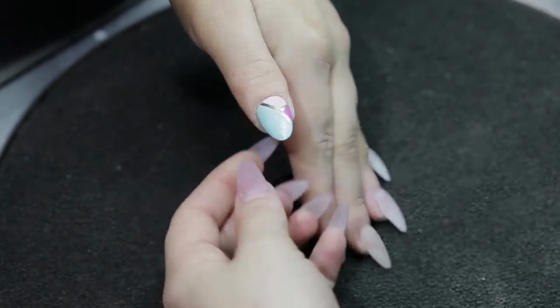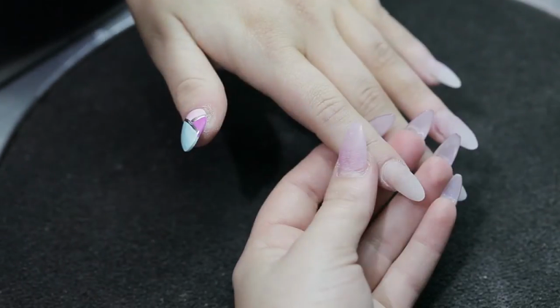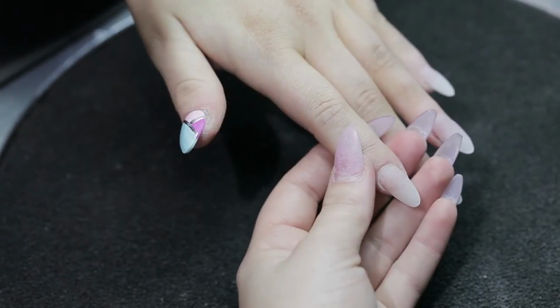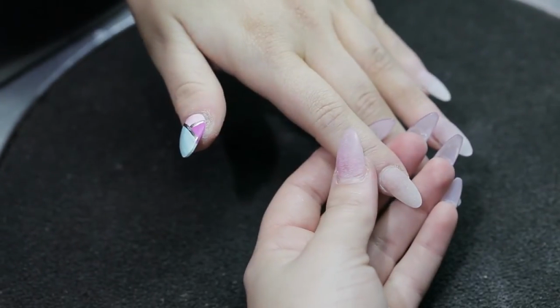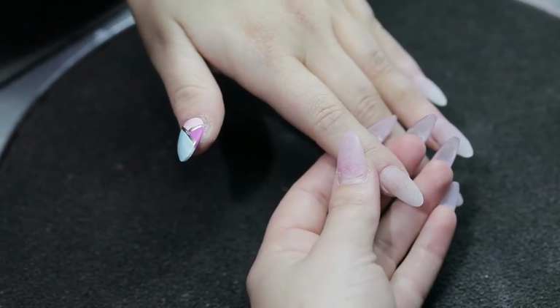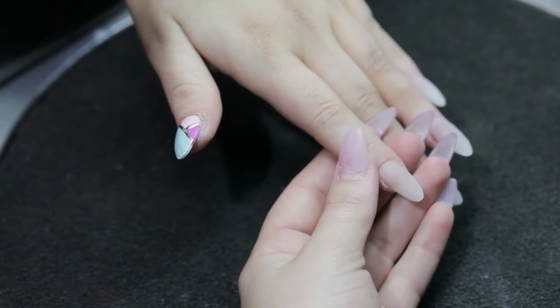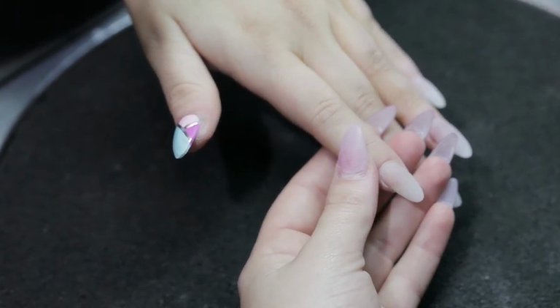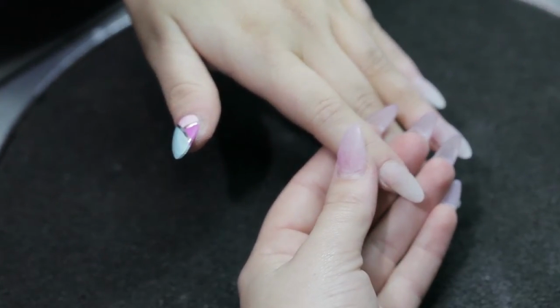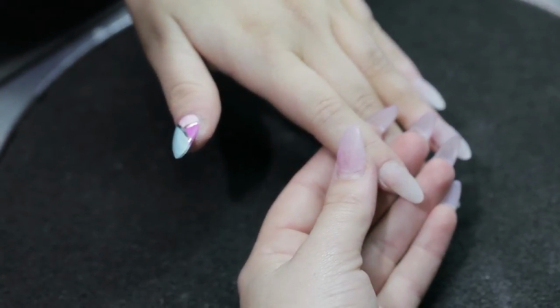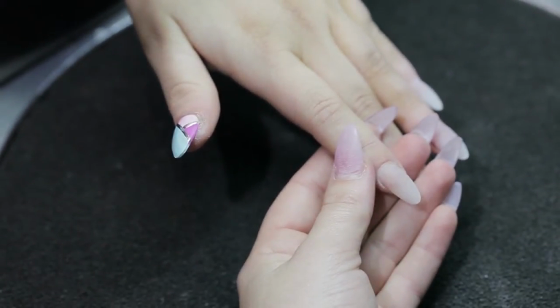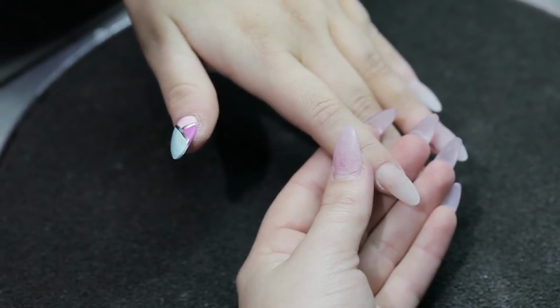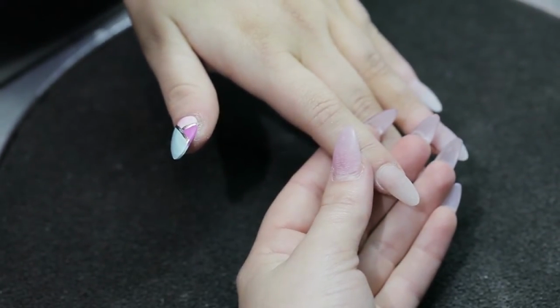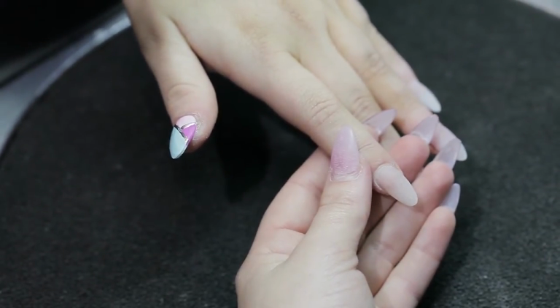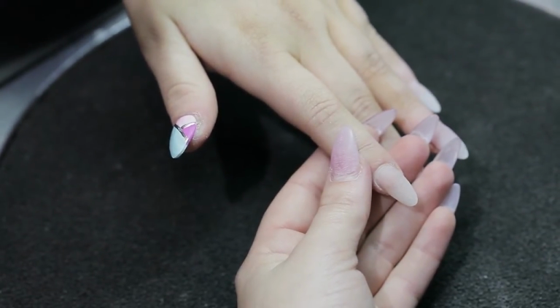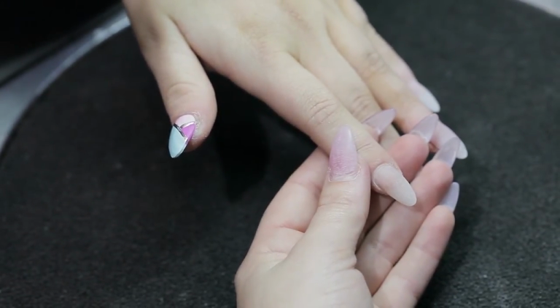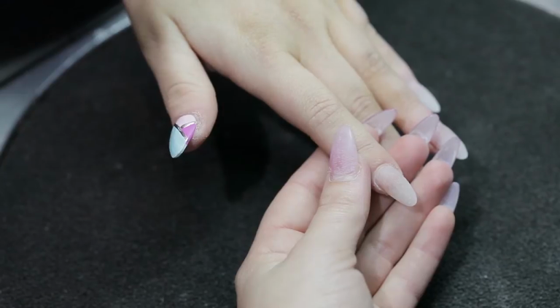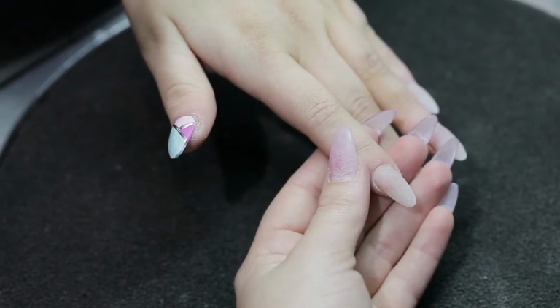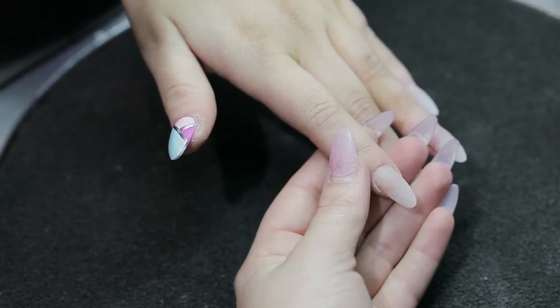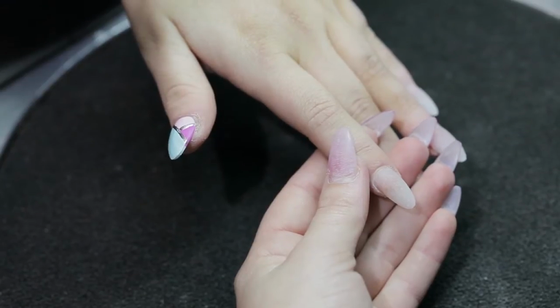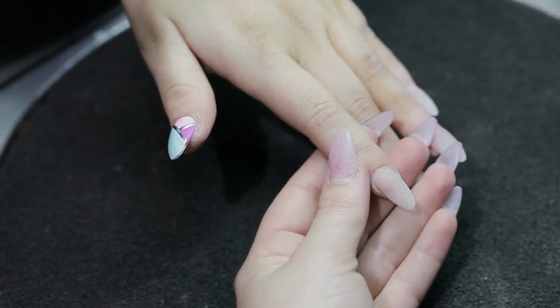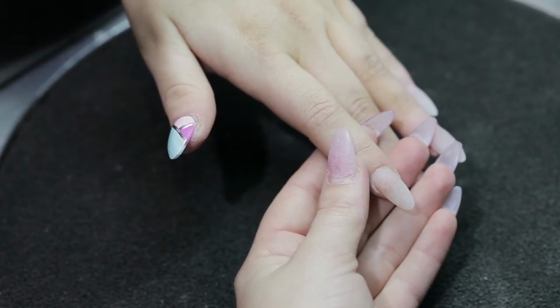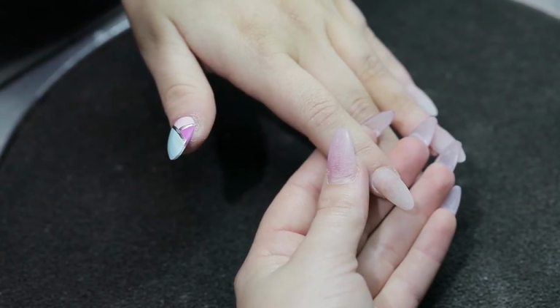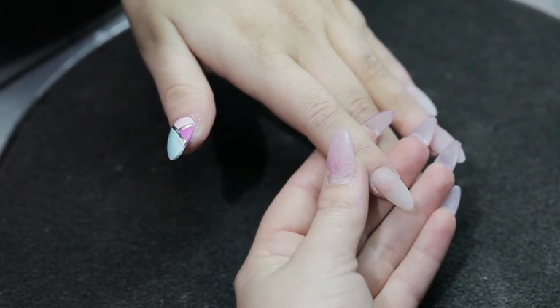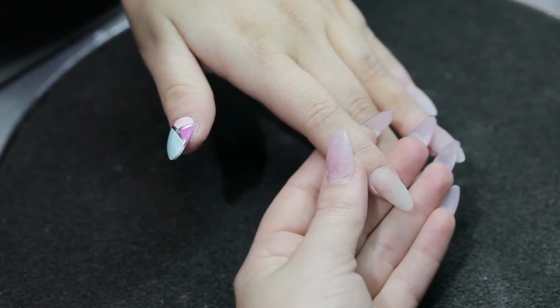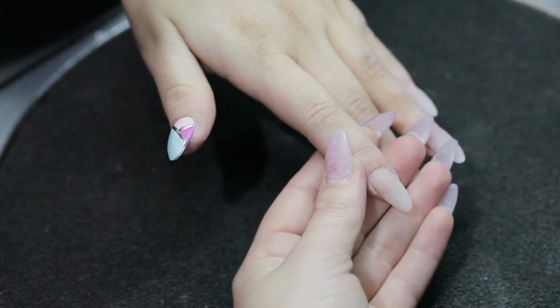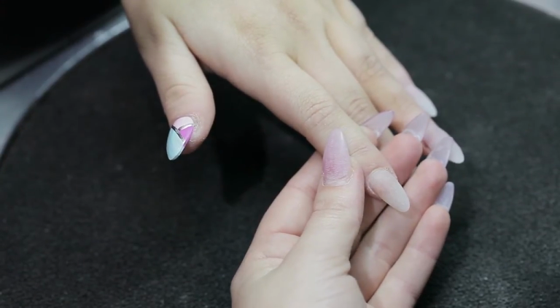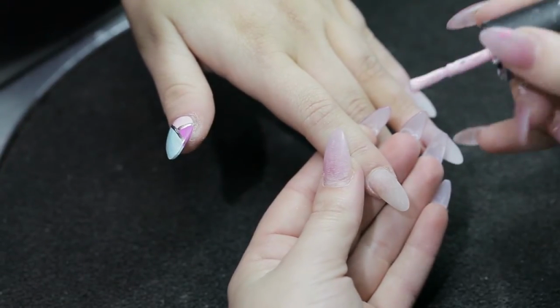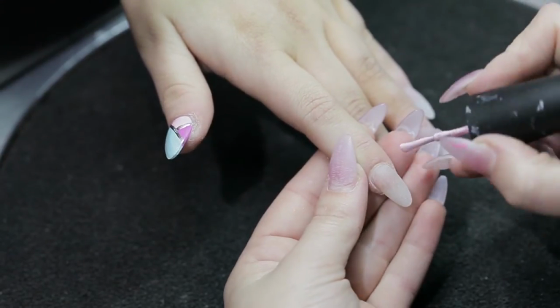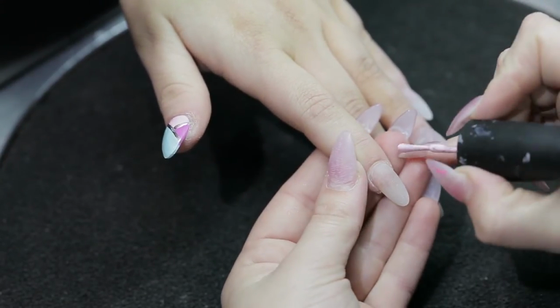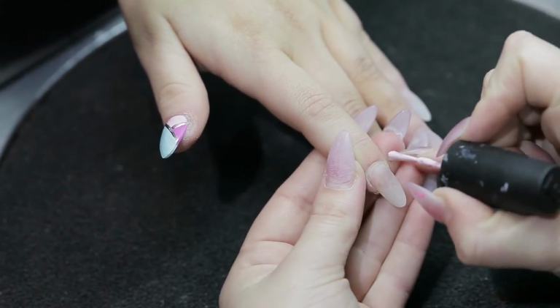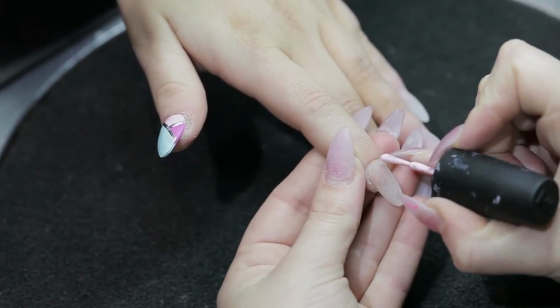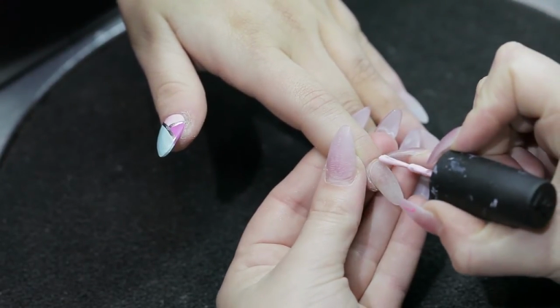Now simply apply the same technique to the rest of the nails, making sure to change the sizes and angles of the panels between each nail.